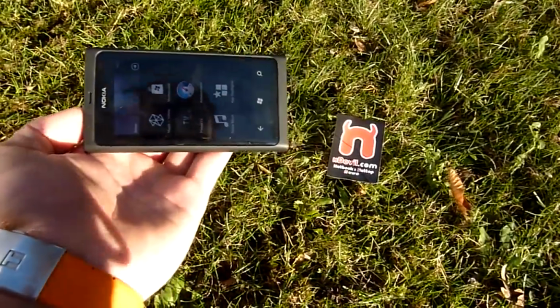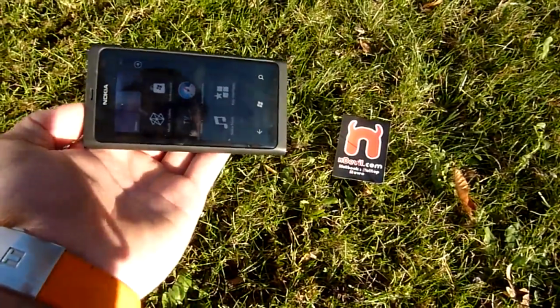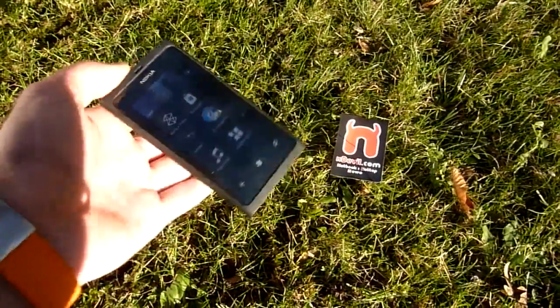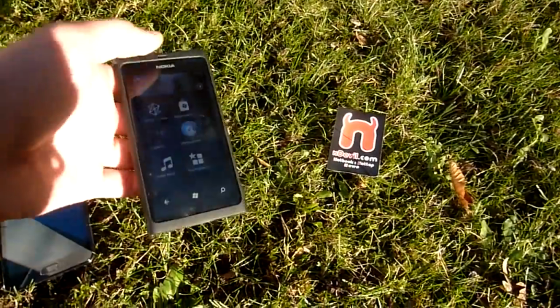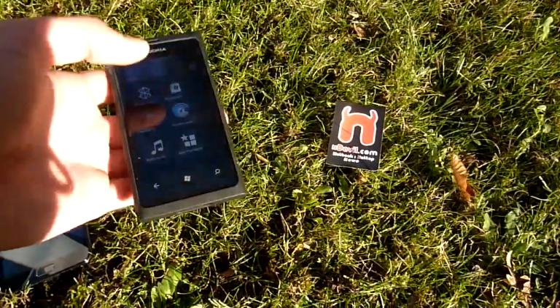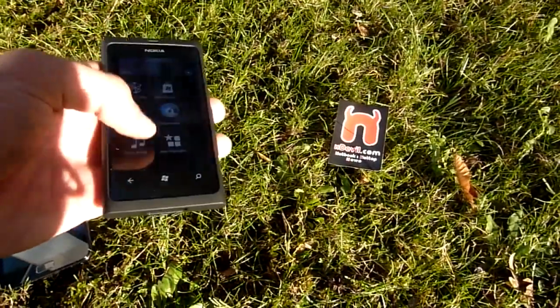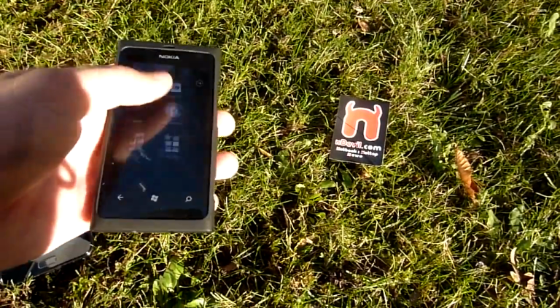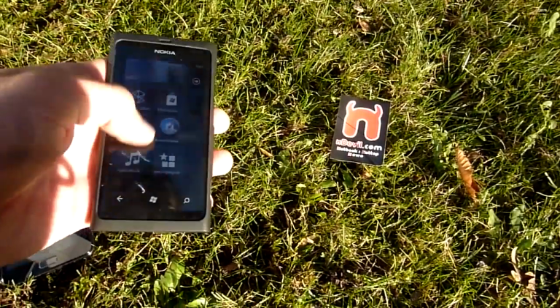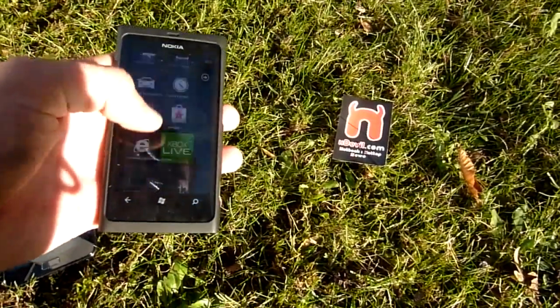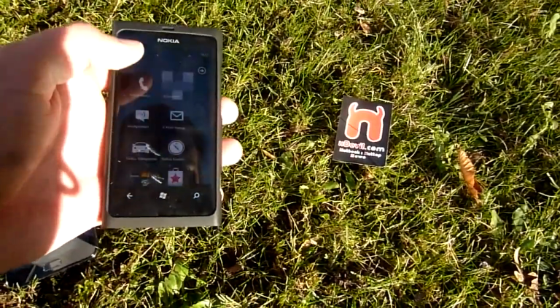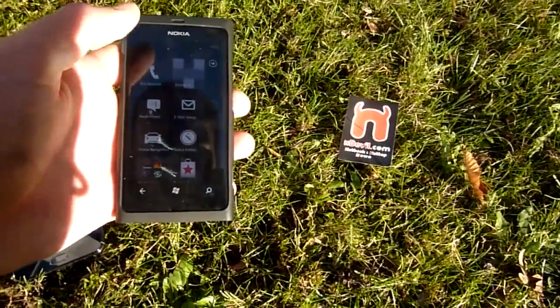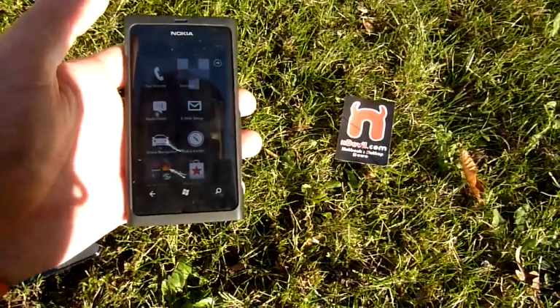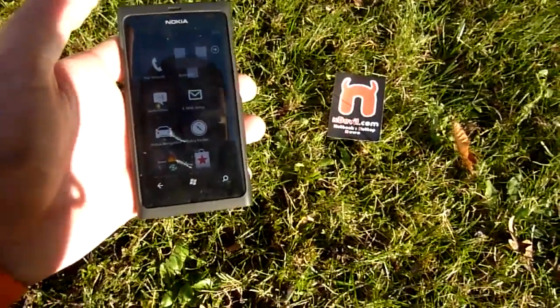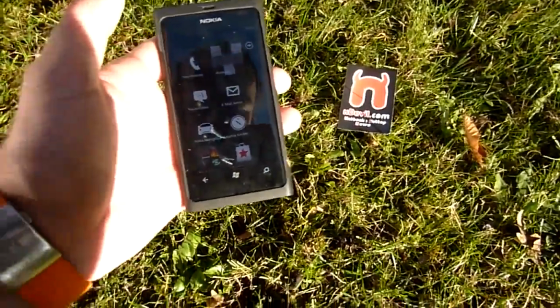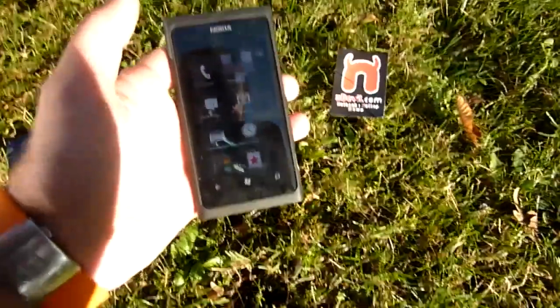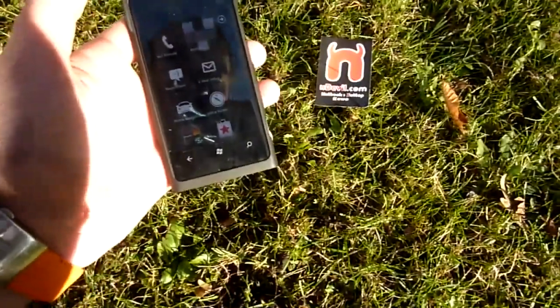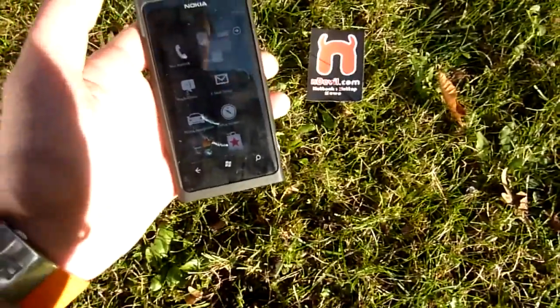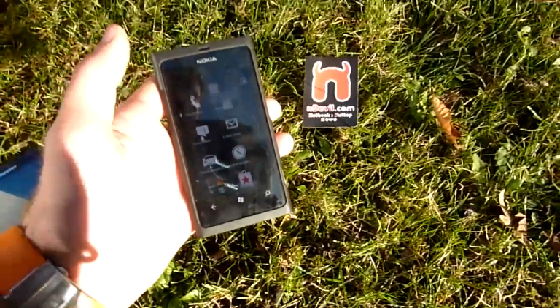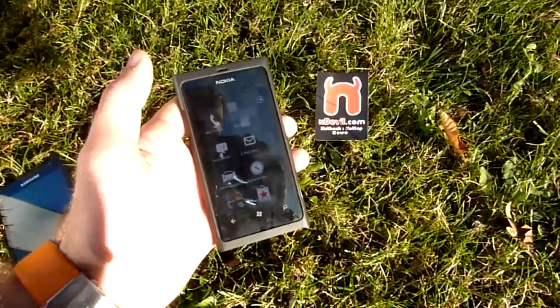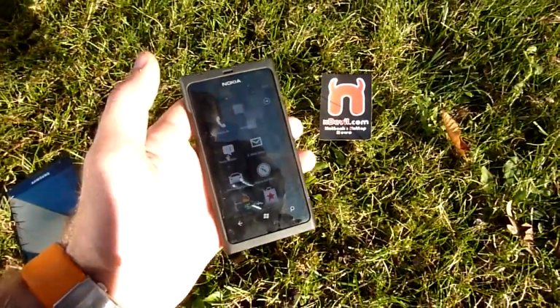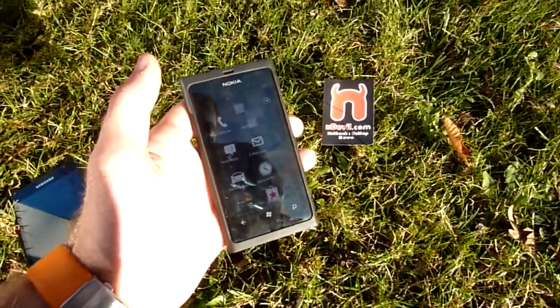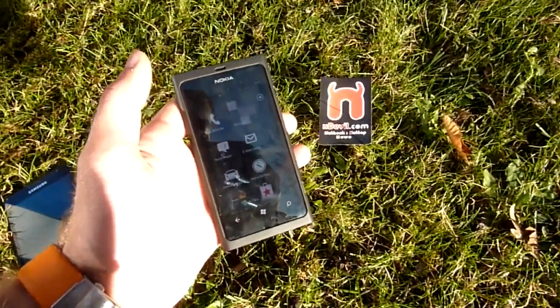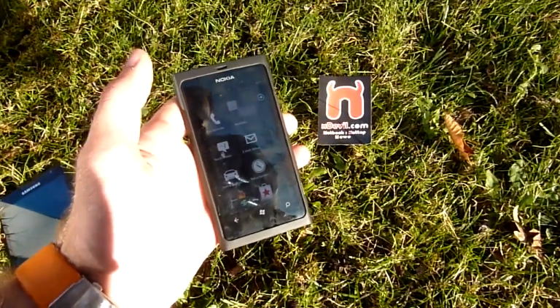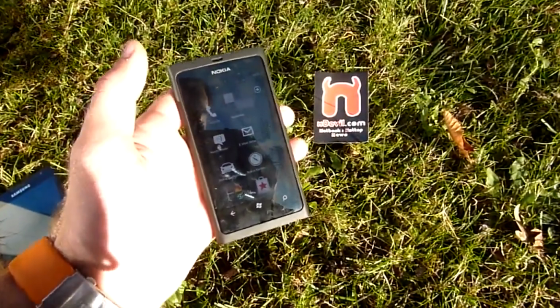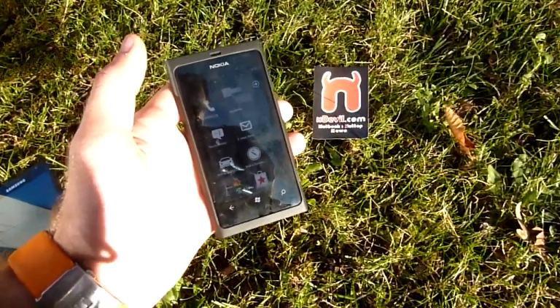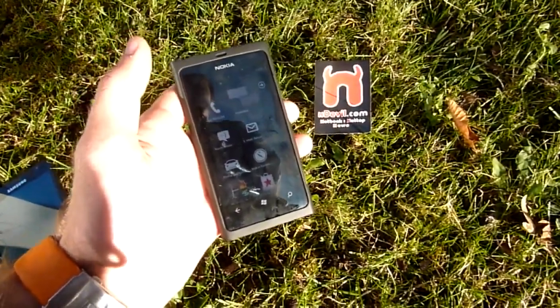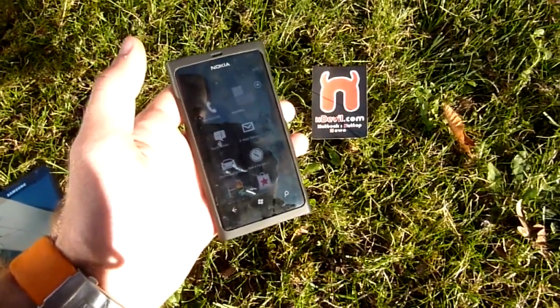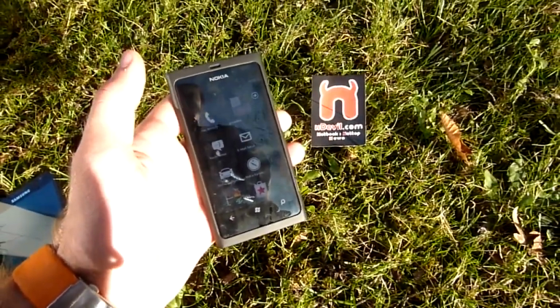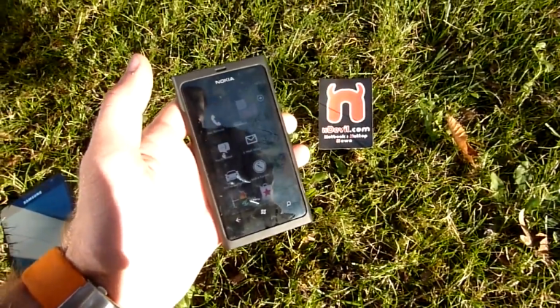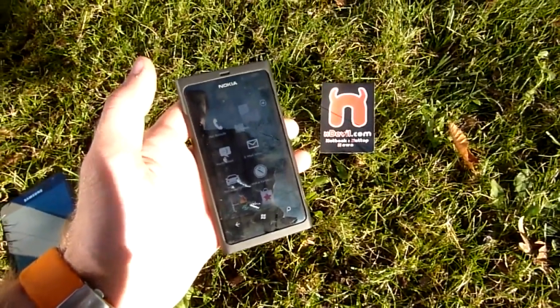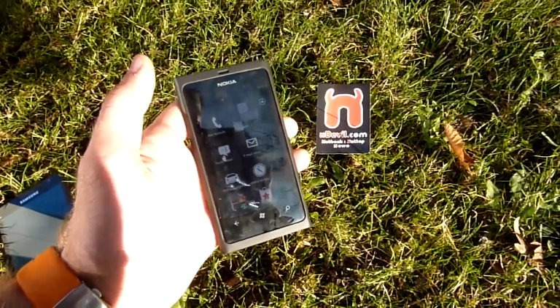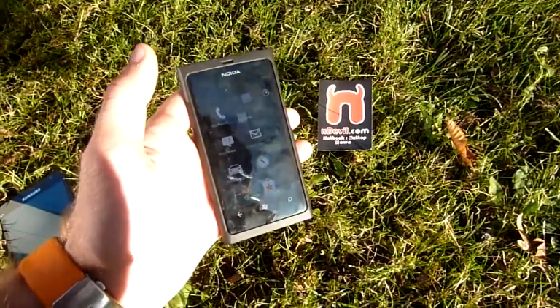So you can use it well anytime, anywhere. Till next time, tune in again. My name is Balazs Gal, and this was the Nokia Lumia 800 outdoor usage scenario.